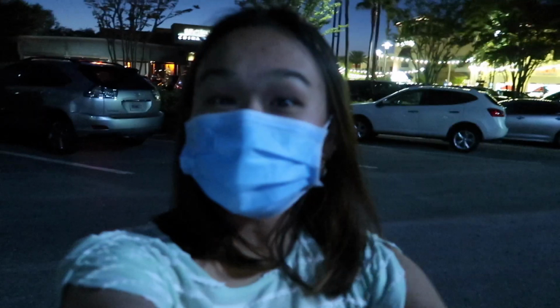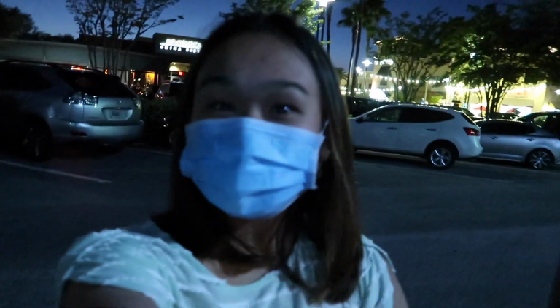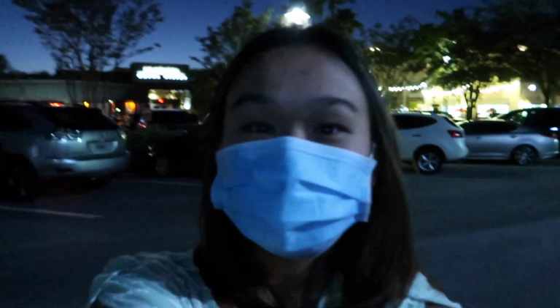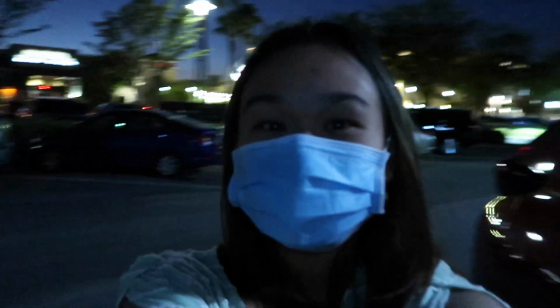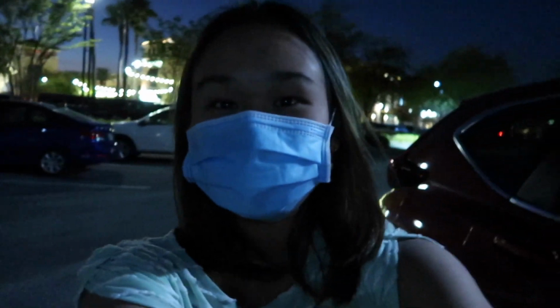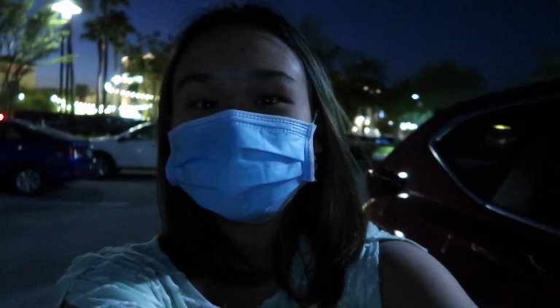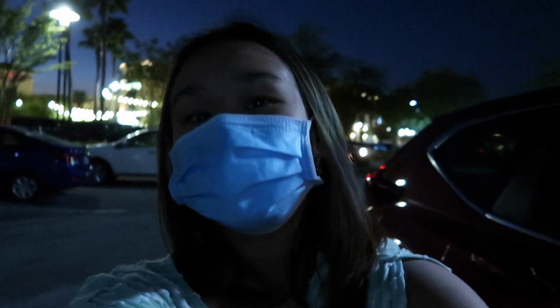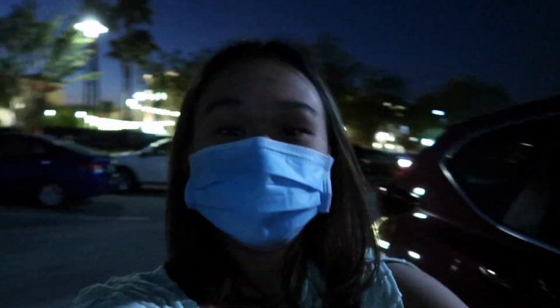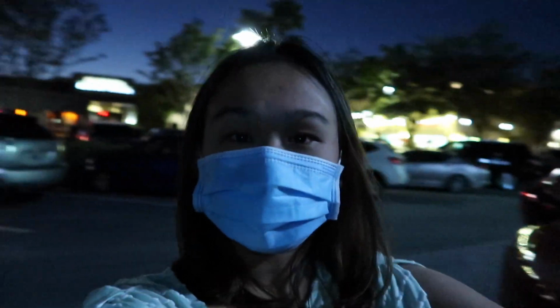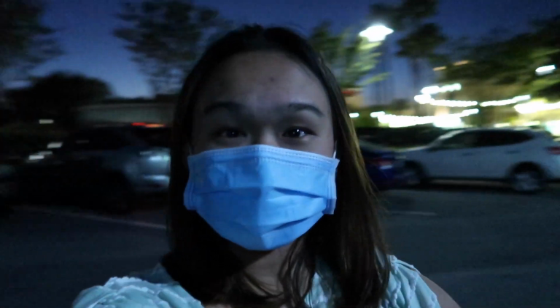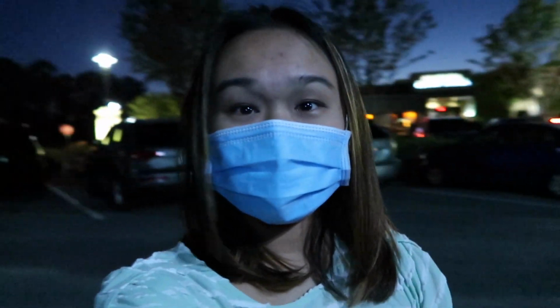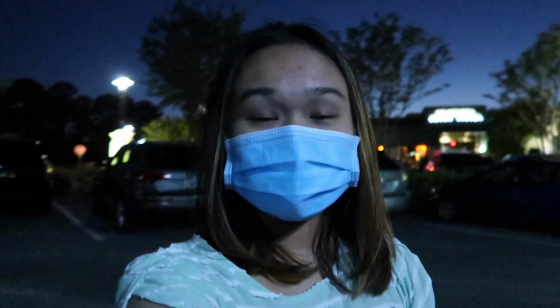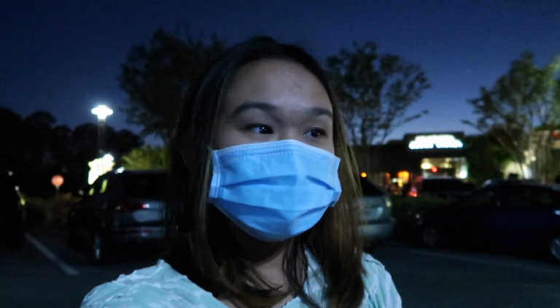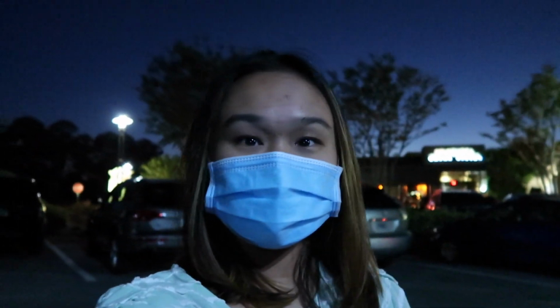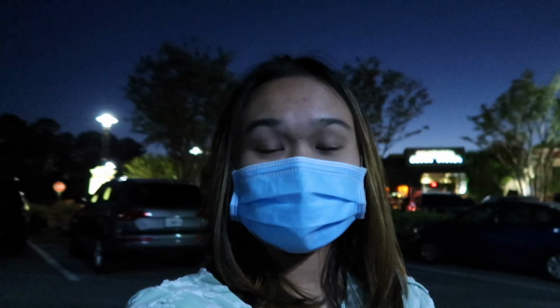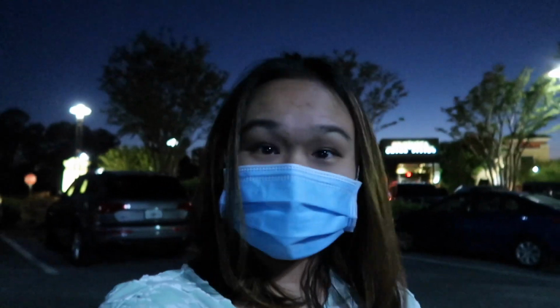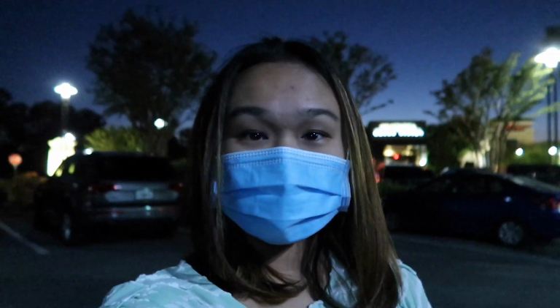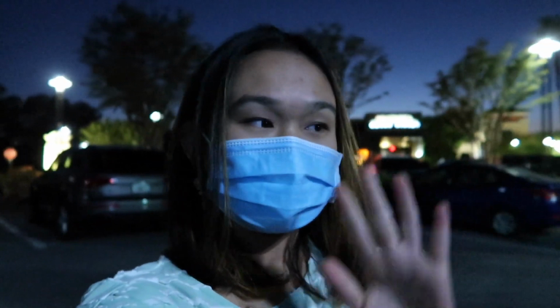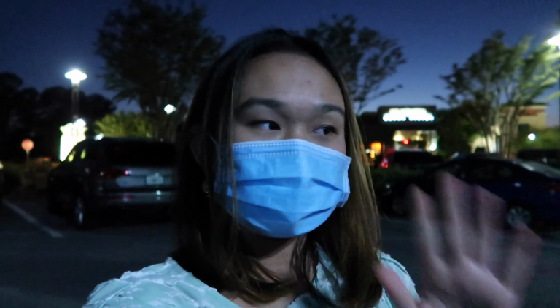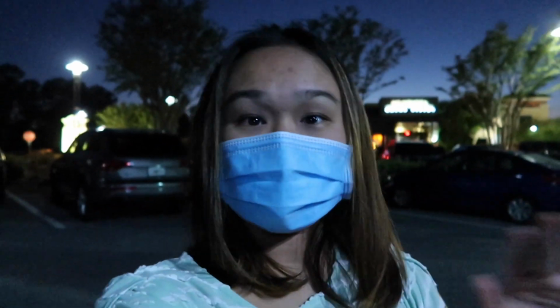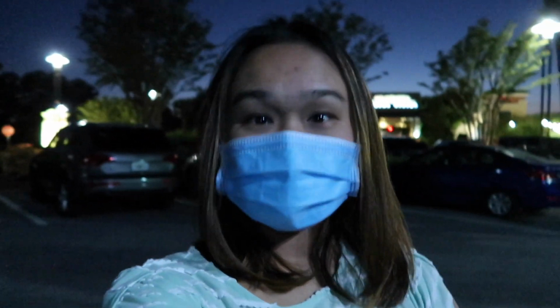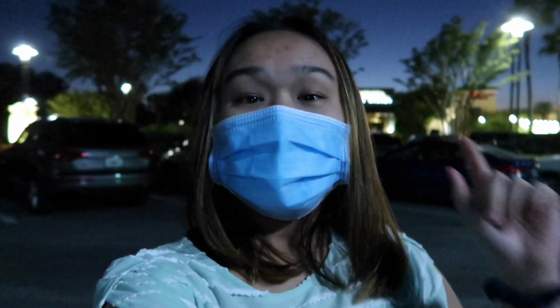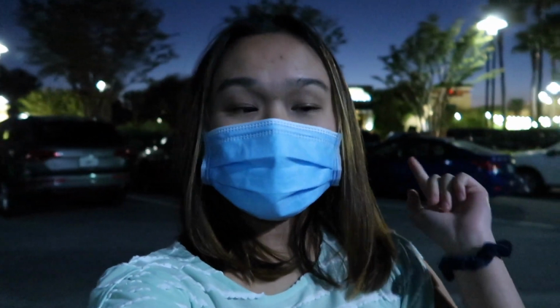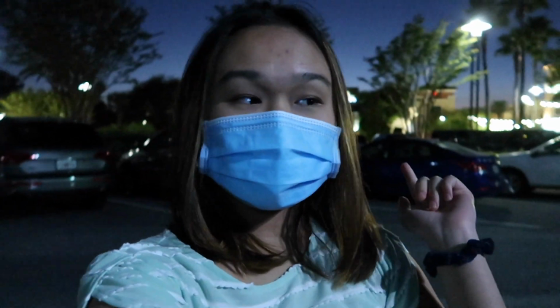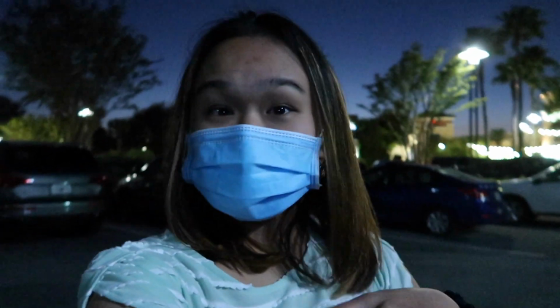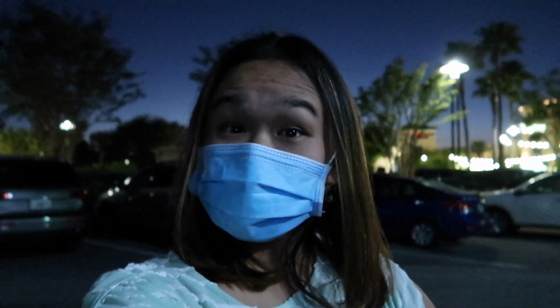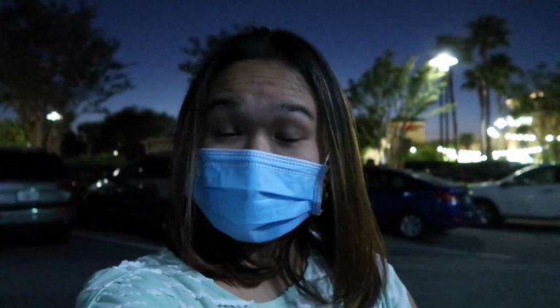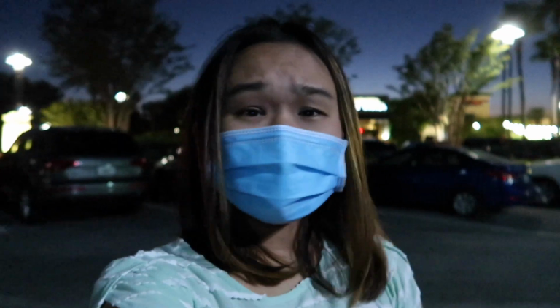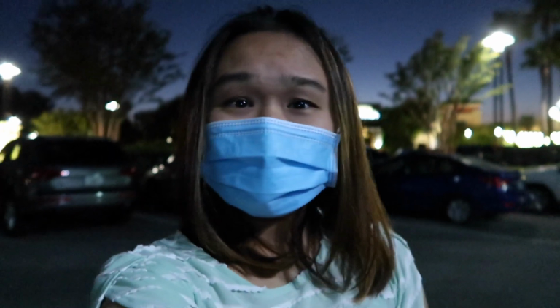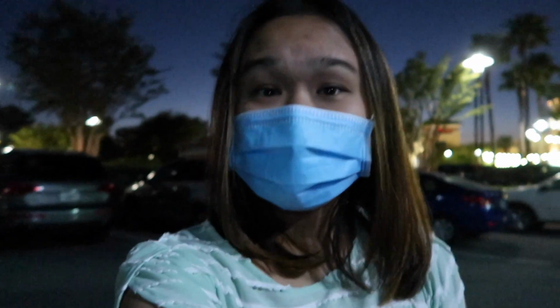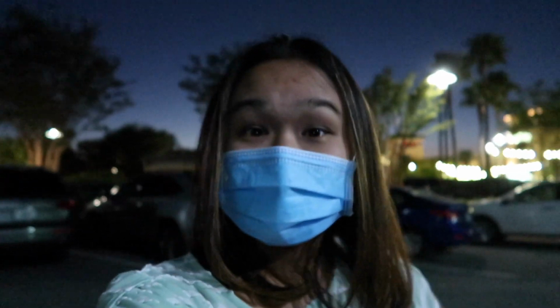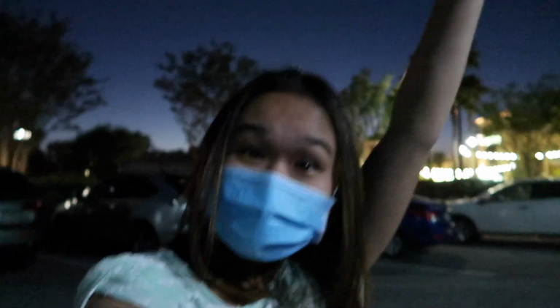I'm sorry about the quality at the beginning of the vlog, but I finally switched to my camera because I had to charge it and there were just a lot of complications. We finished at the beach — it was super fun — and we're about to go get dinner, so let's go!